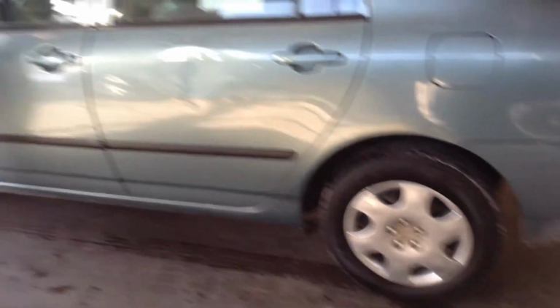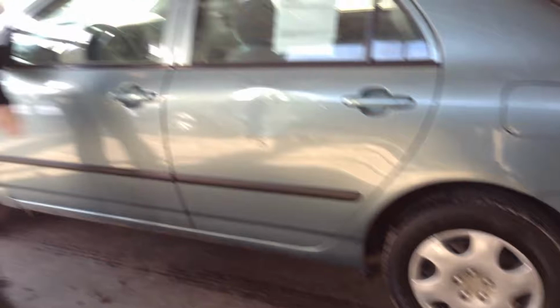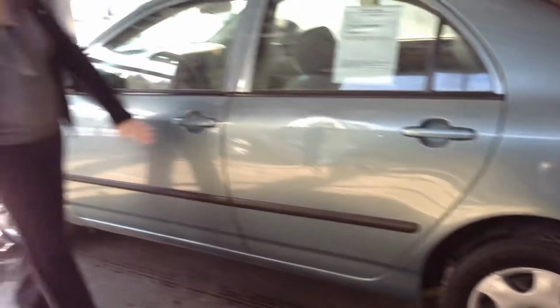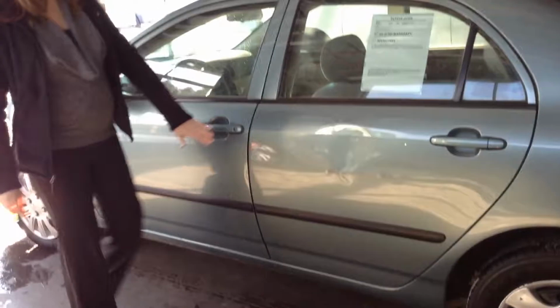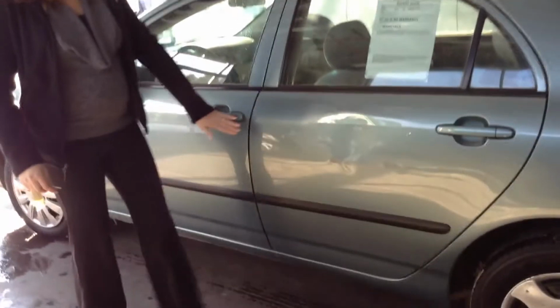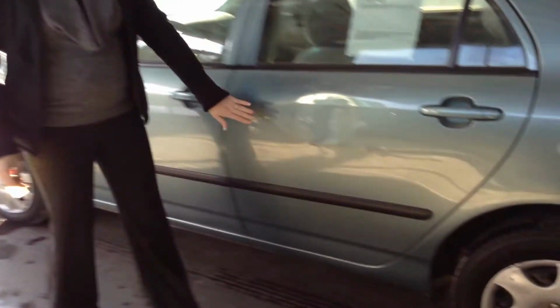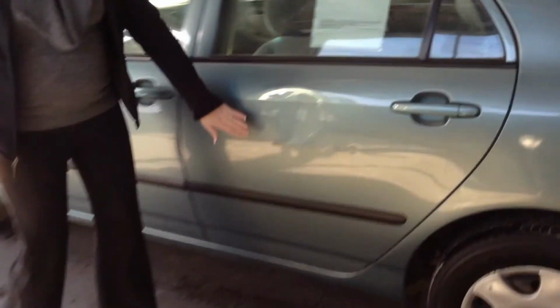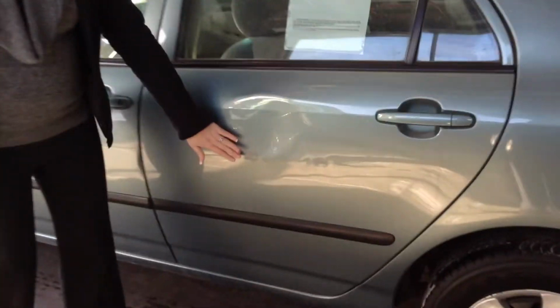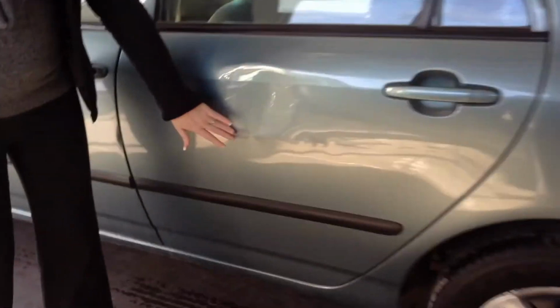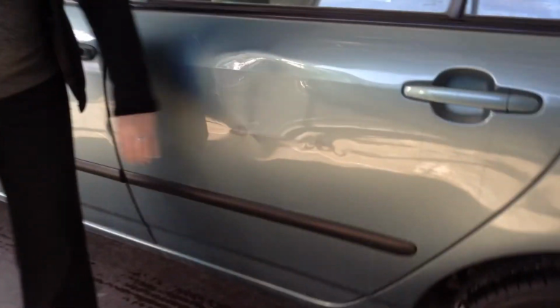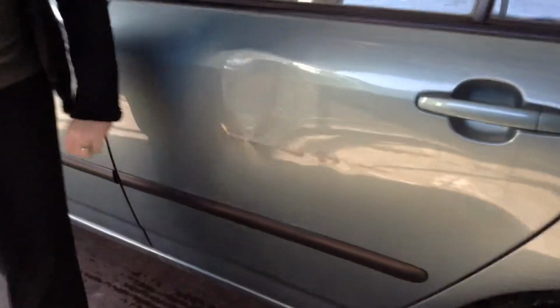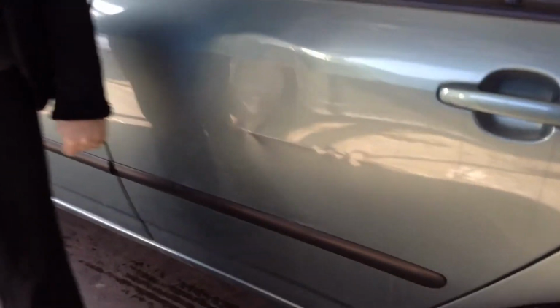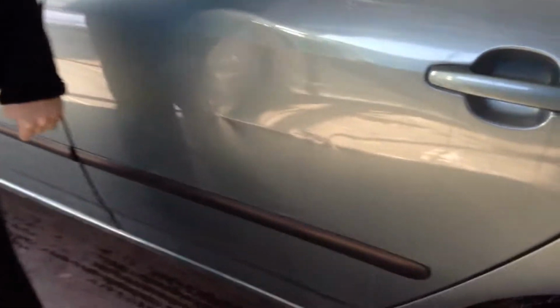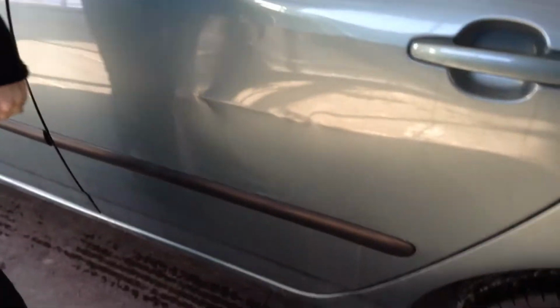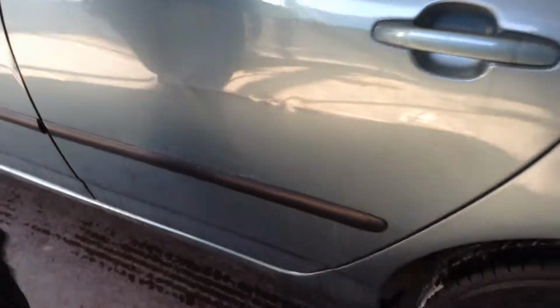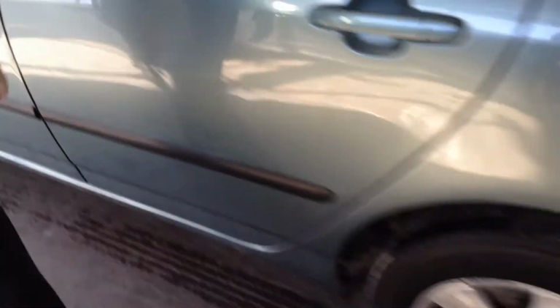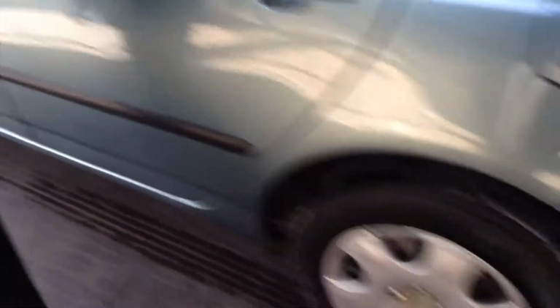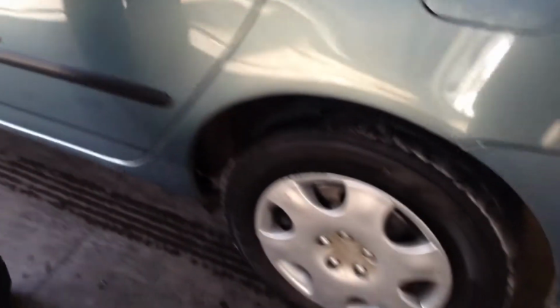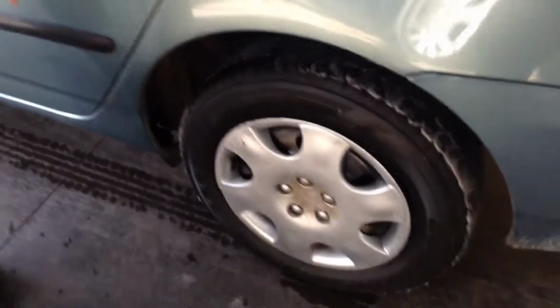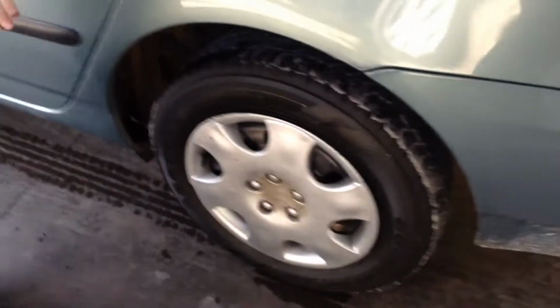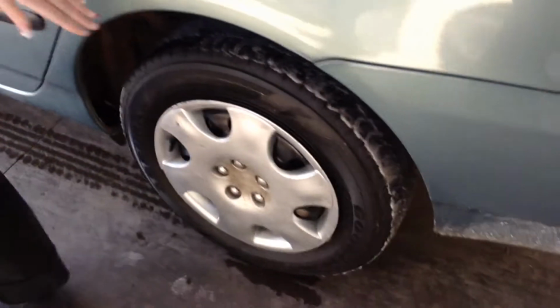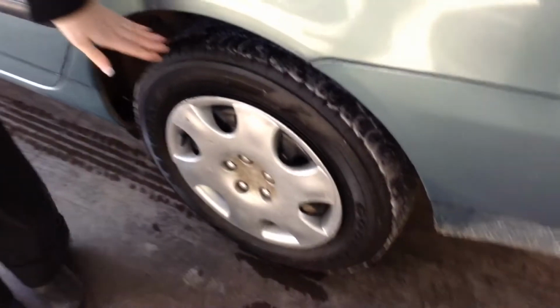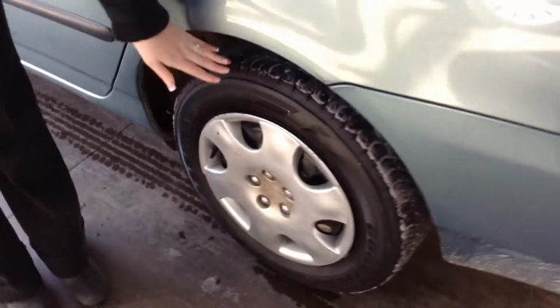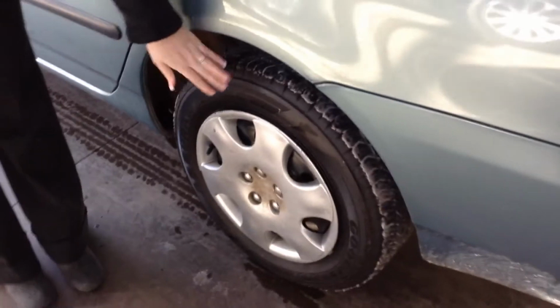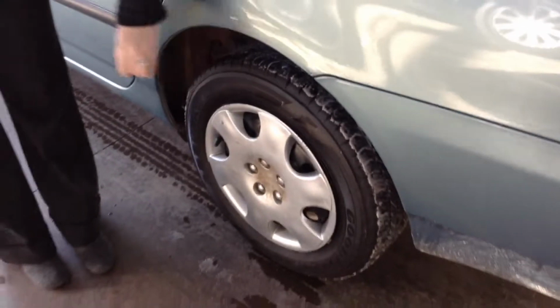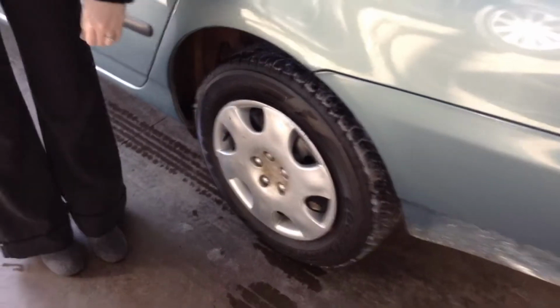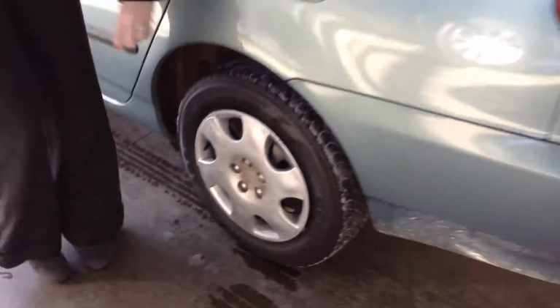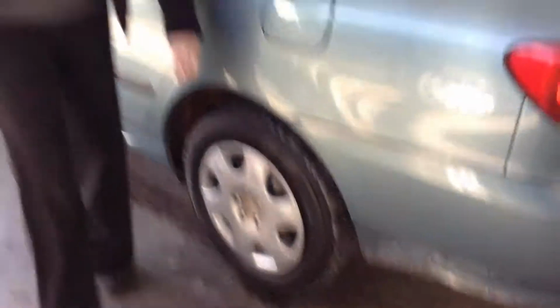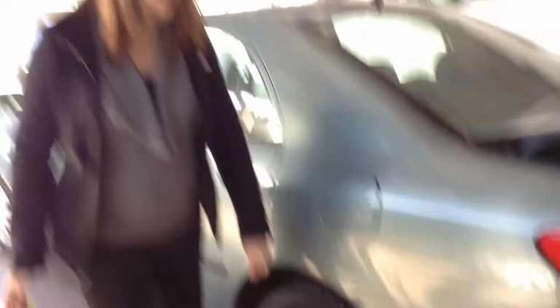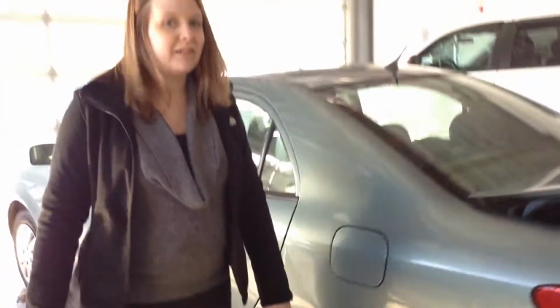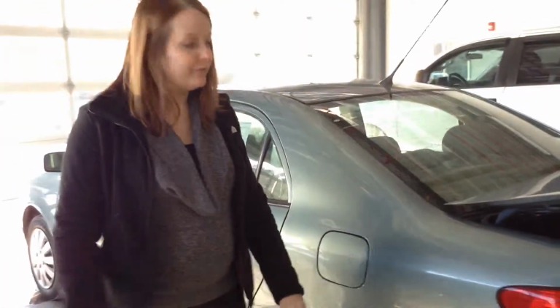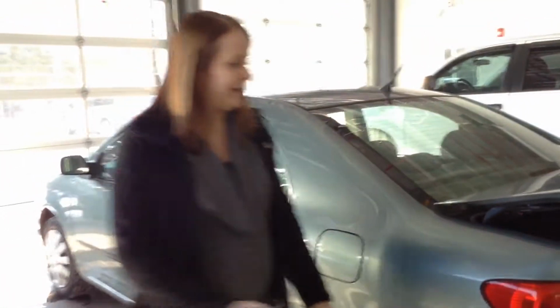It does have some dents and some scratching throughout the body that we'll show you as we walk around. Tires are pretty okay — about twenty to thirty percent of the life remaining.